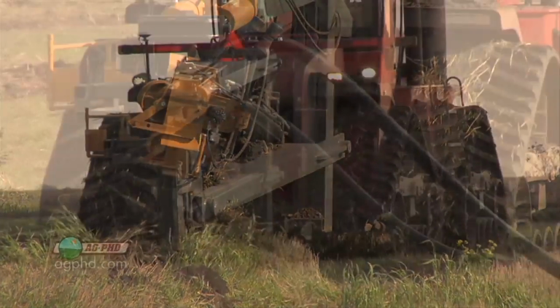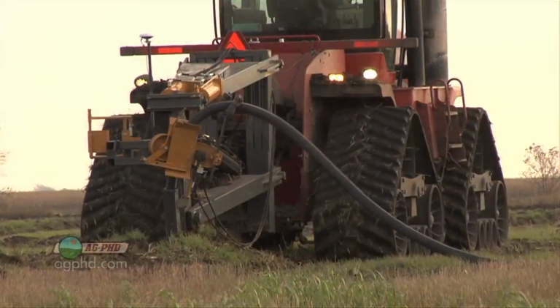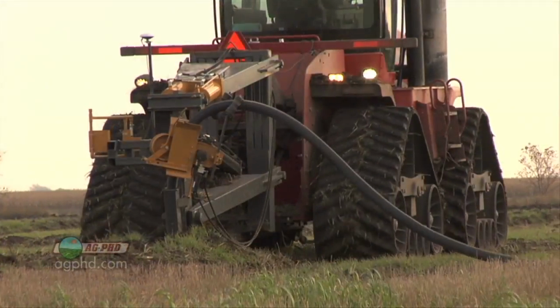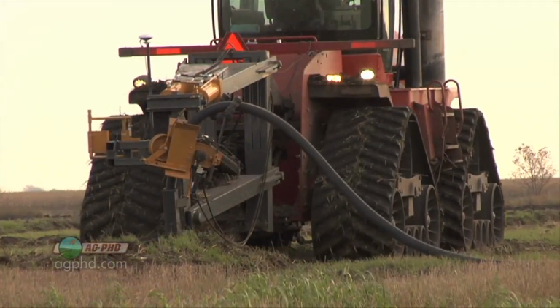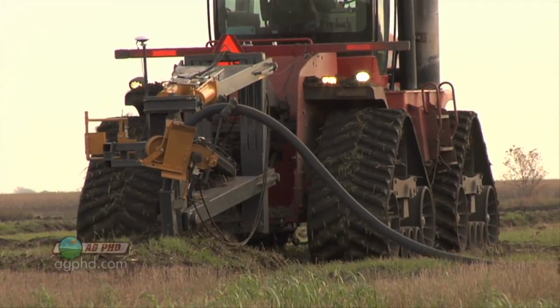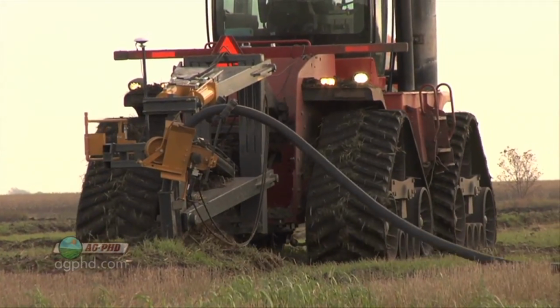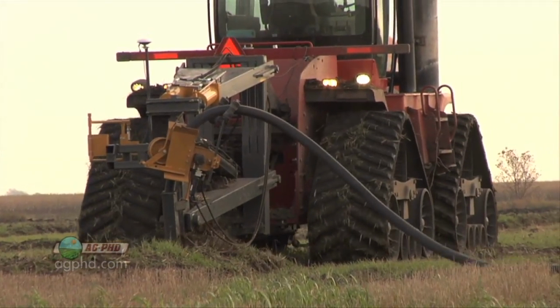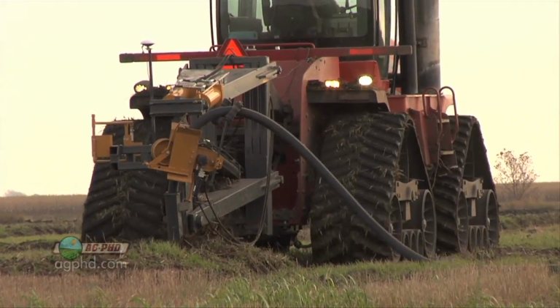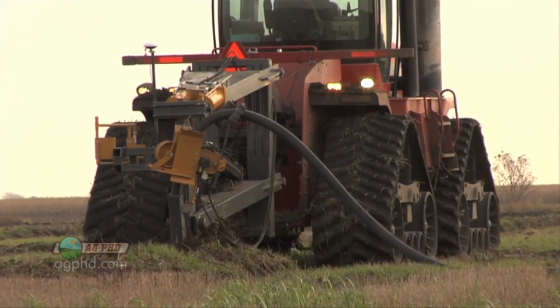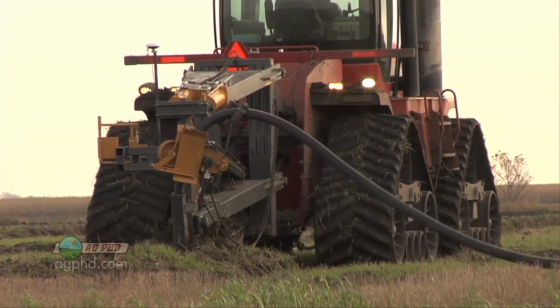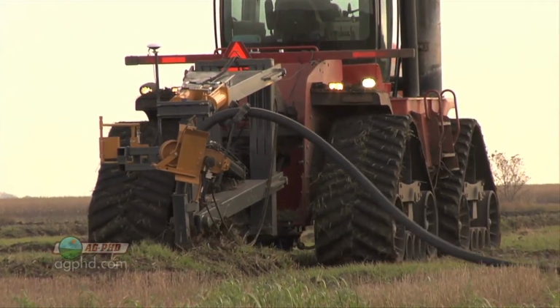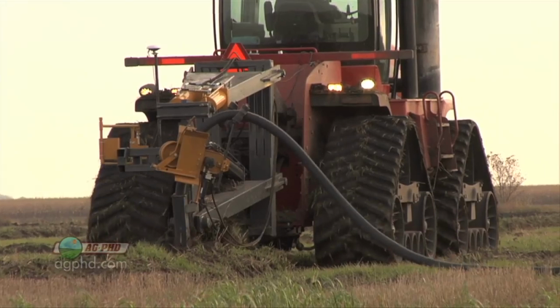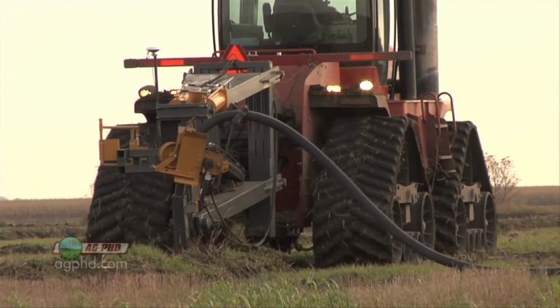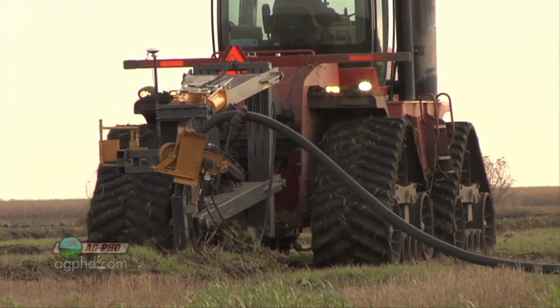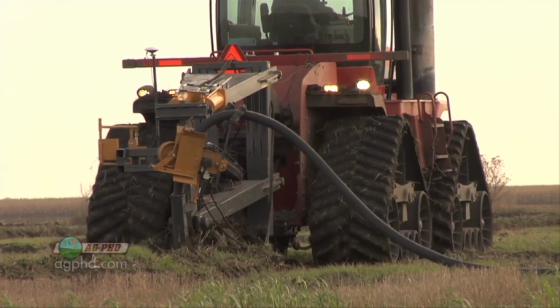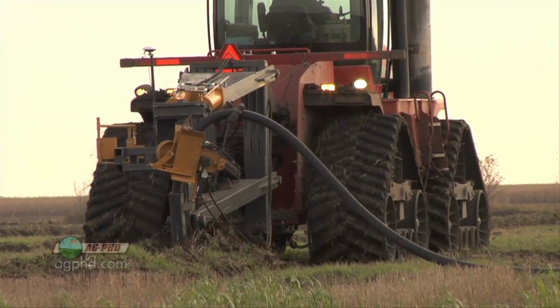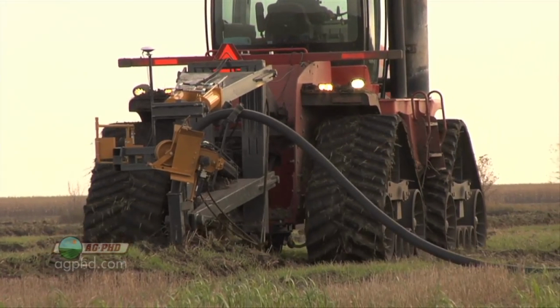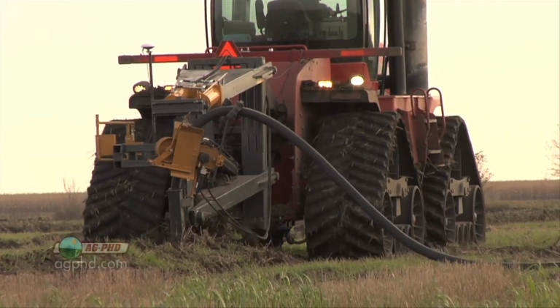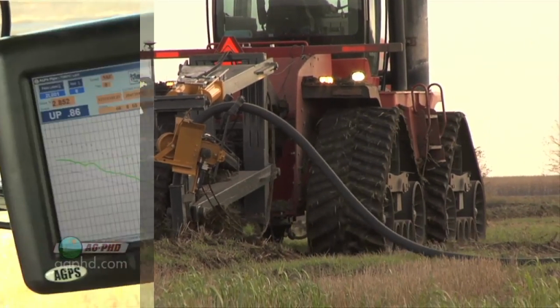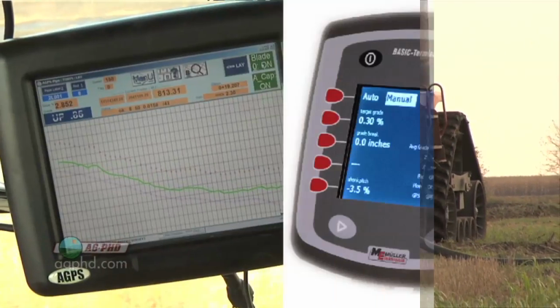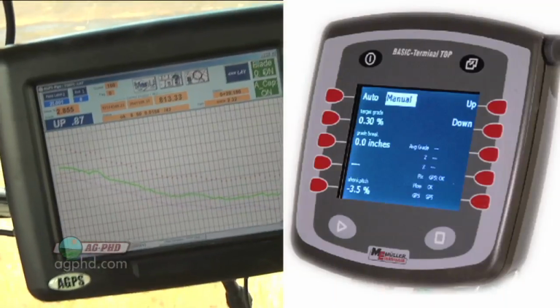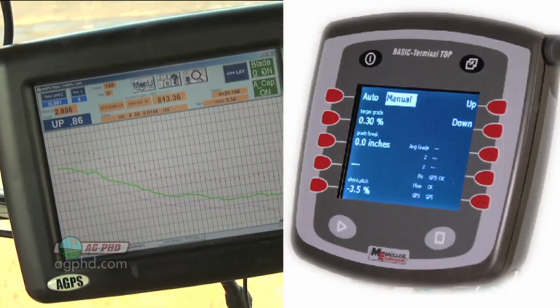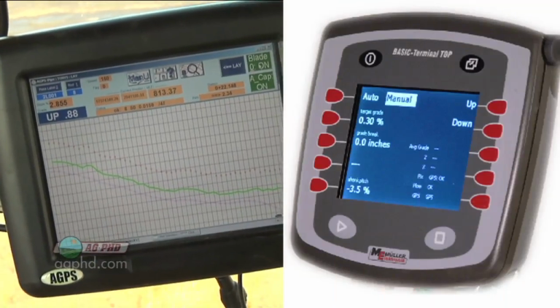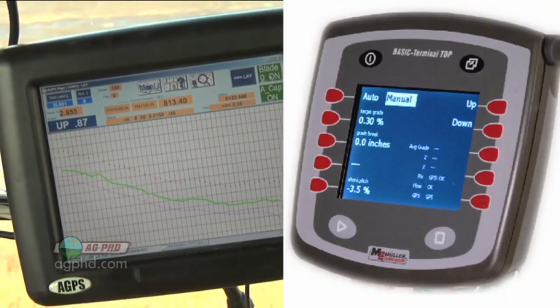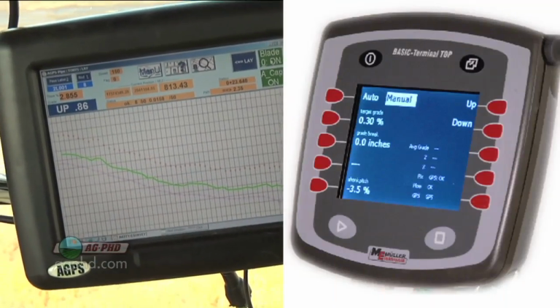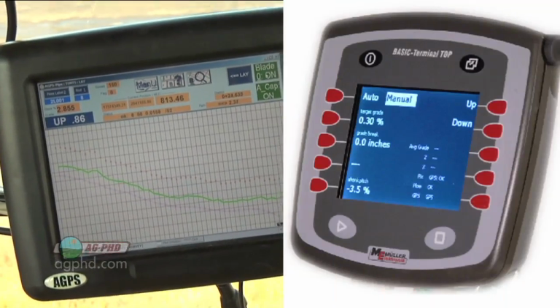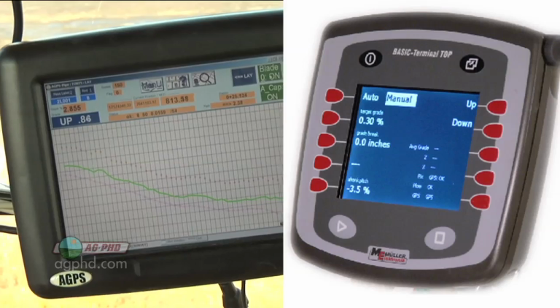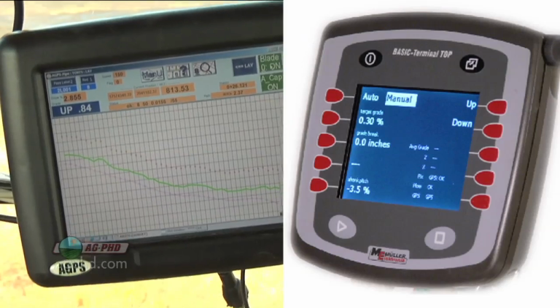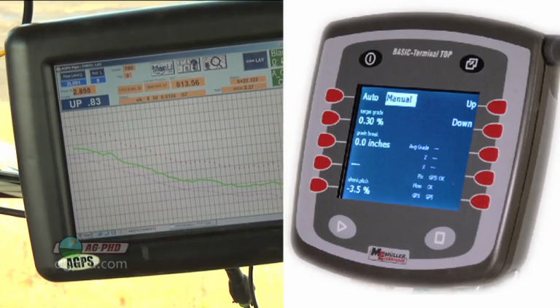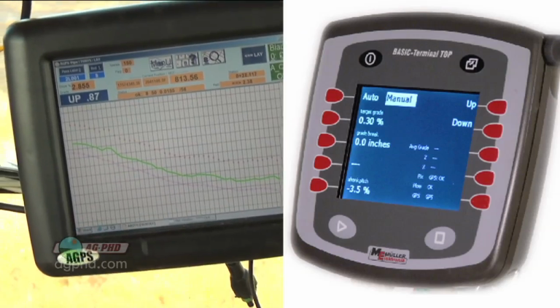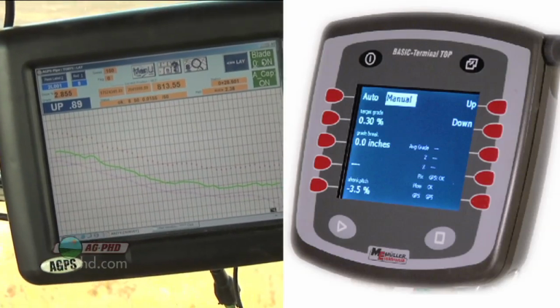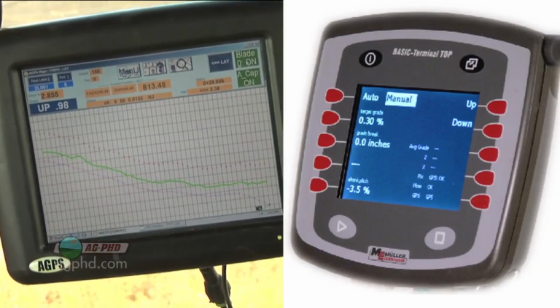Weather conditions: lasers don't work well when it's windy, rainy, or dusty, where the GPS signal is unfazed. The two systems on the market you can use for GPS tiling are AGPS and Inteleslope.